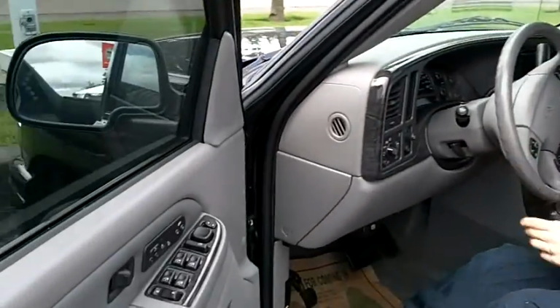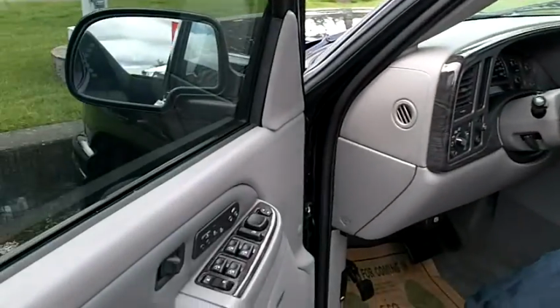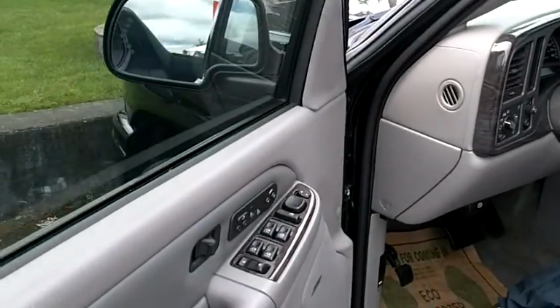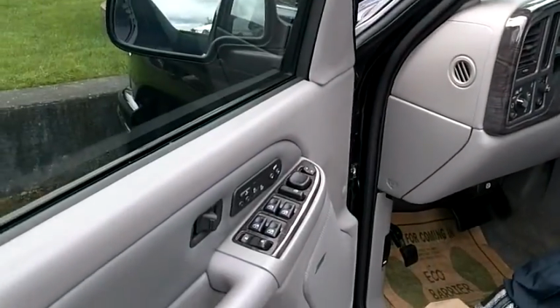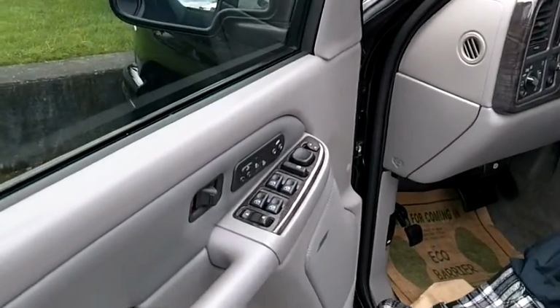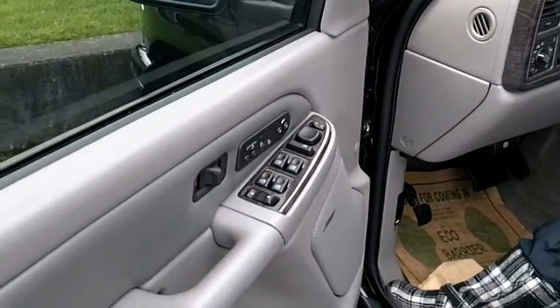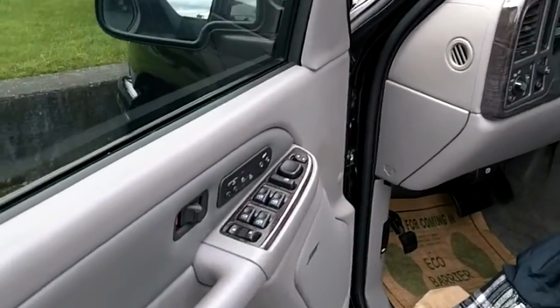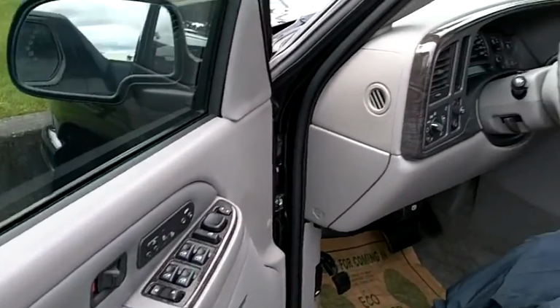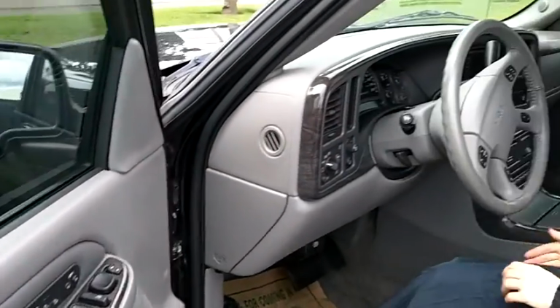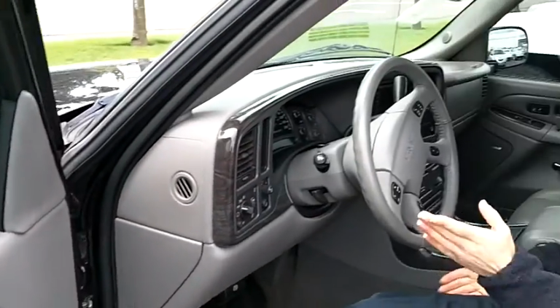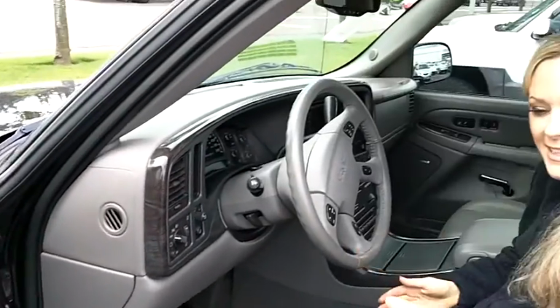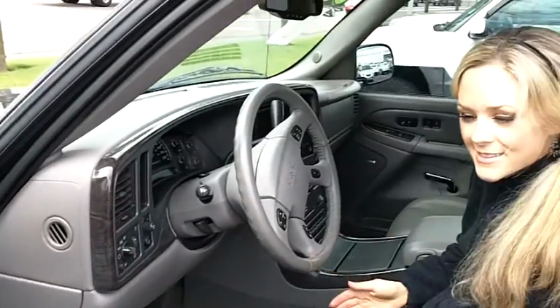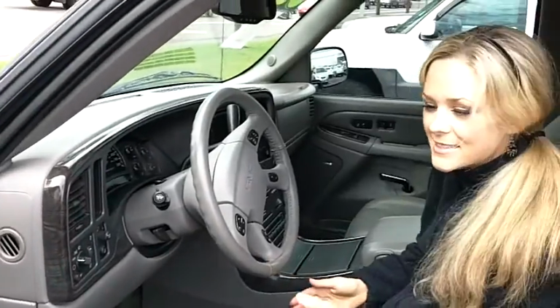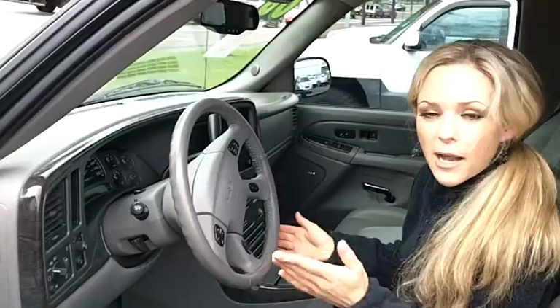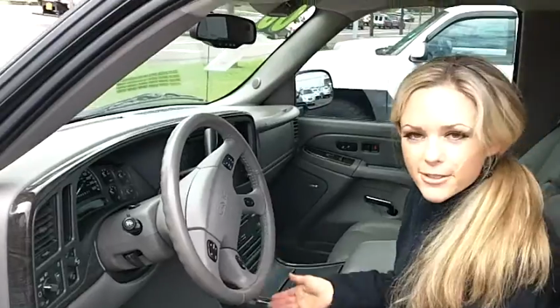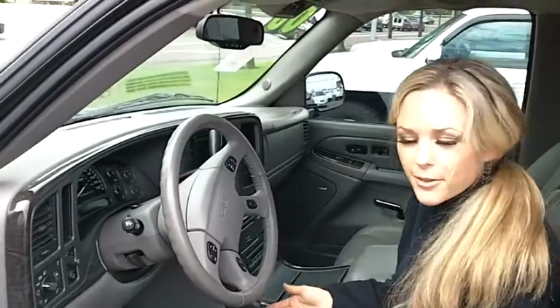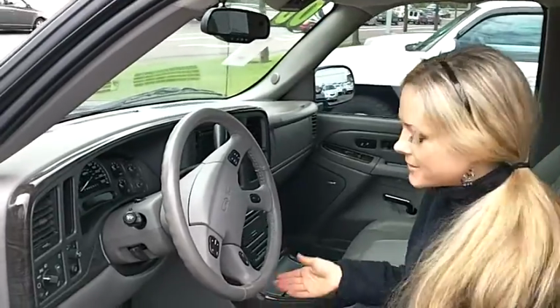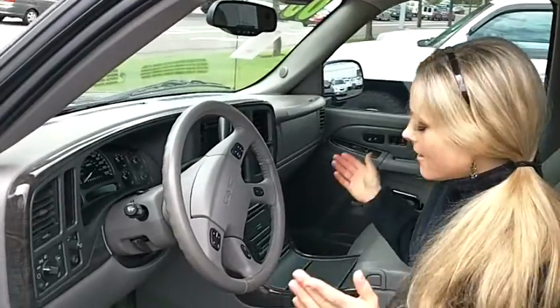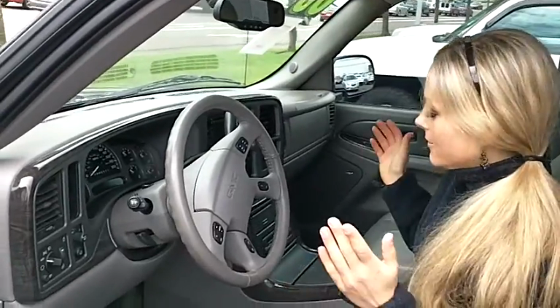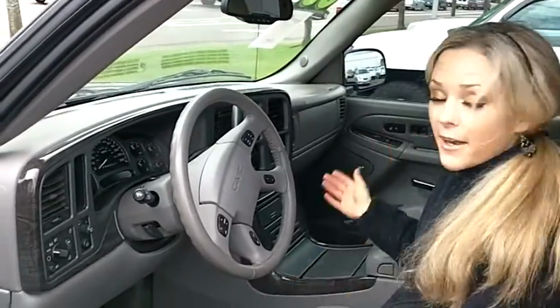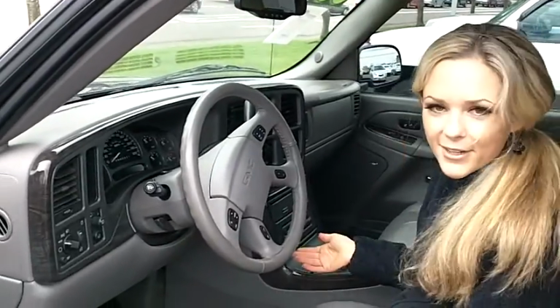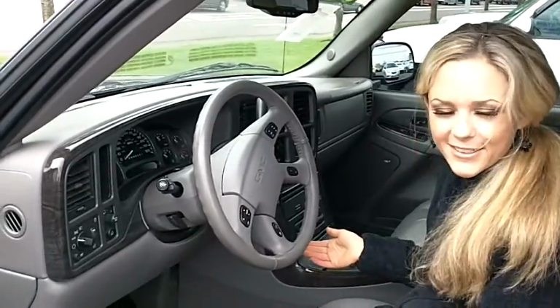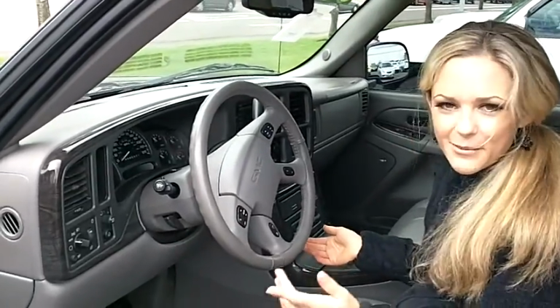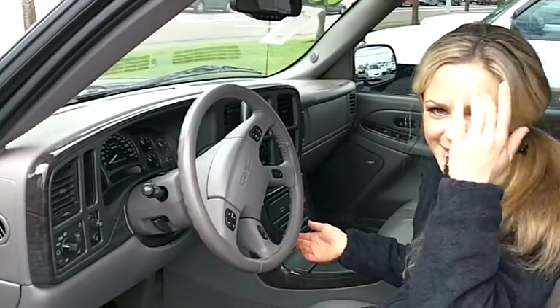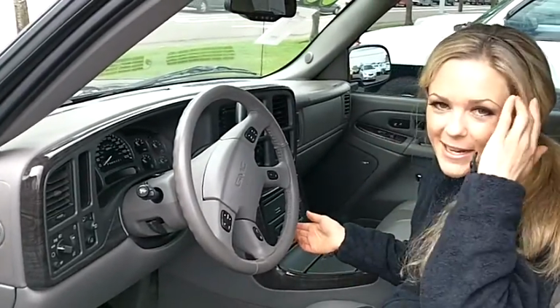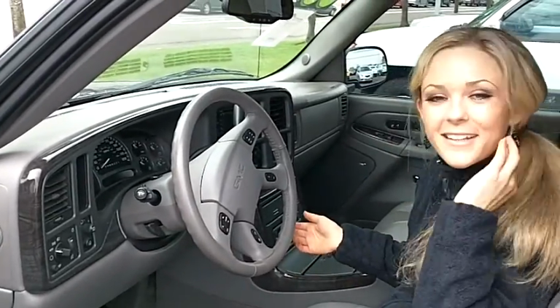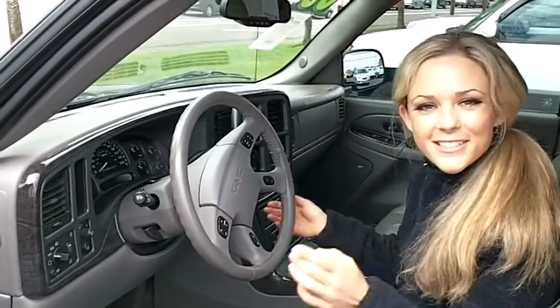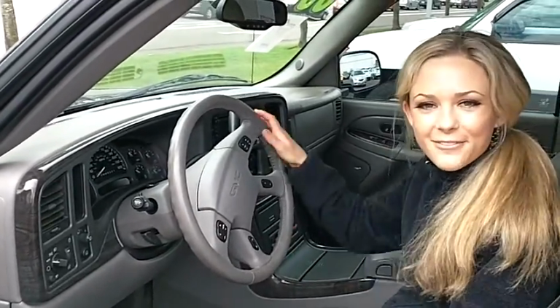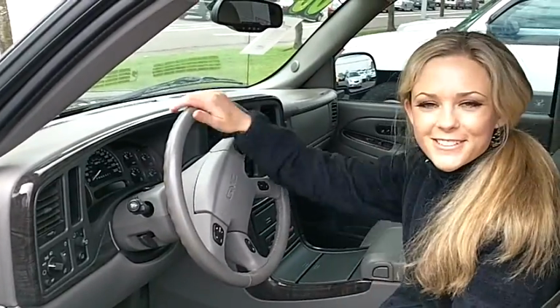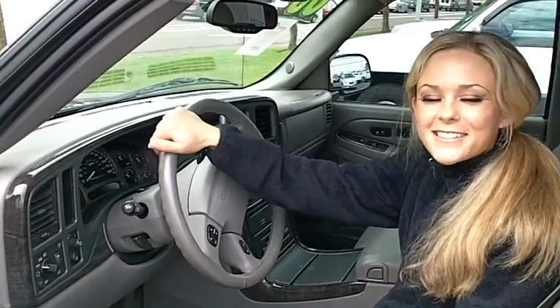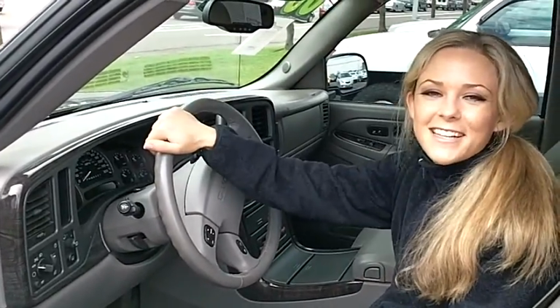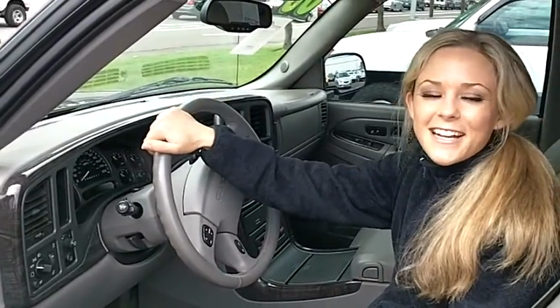Let's take a look at the front. We've got these great wood accents, navigation, heated seats, power controls. Very, very clean up here as well. Lots of great features on this Denali.